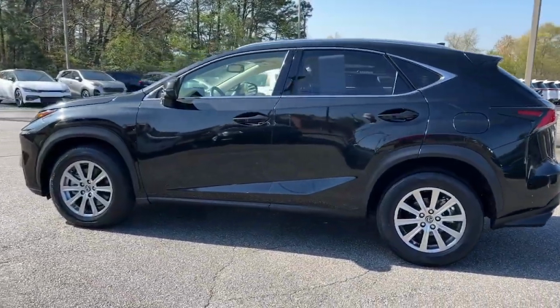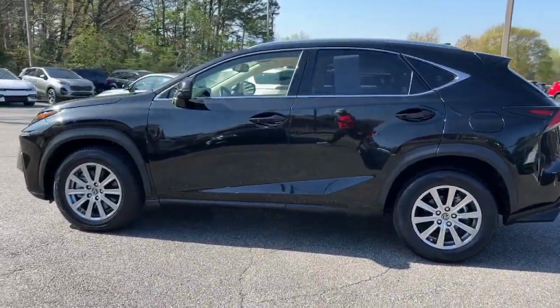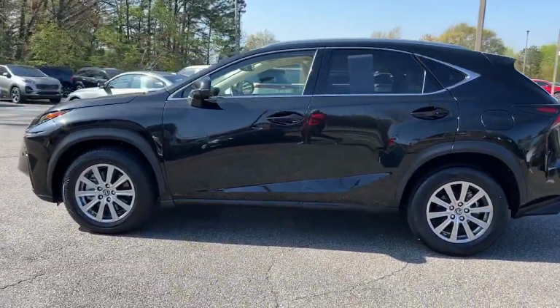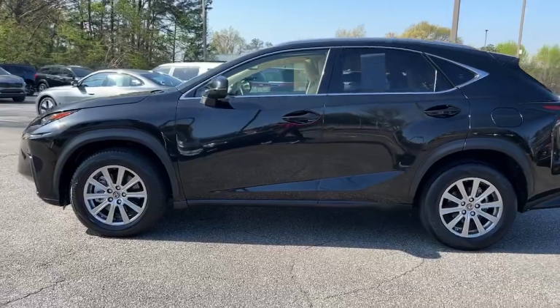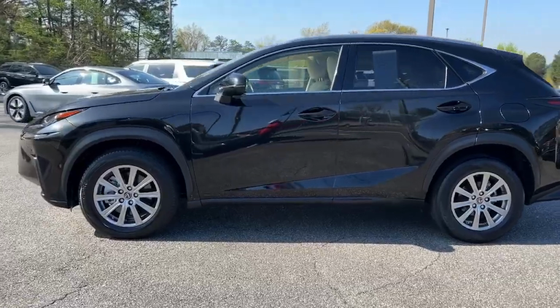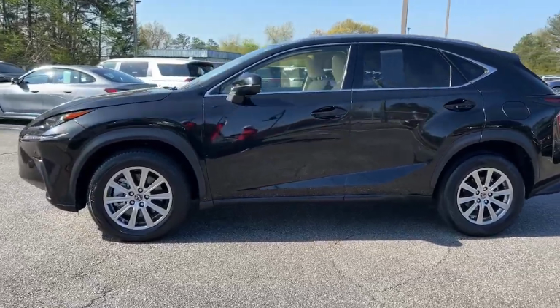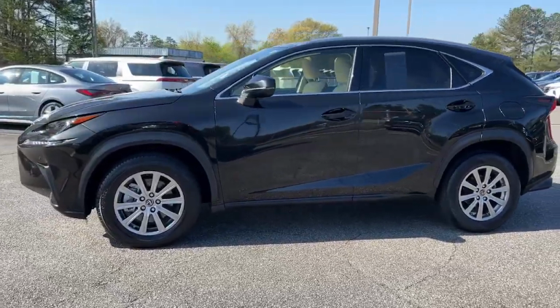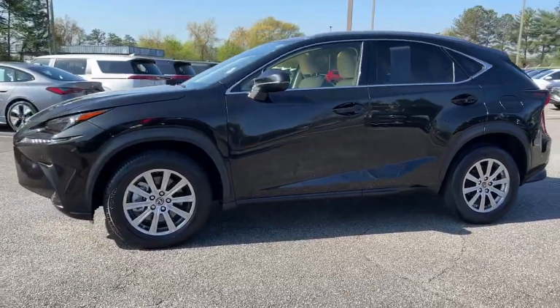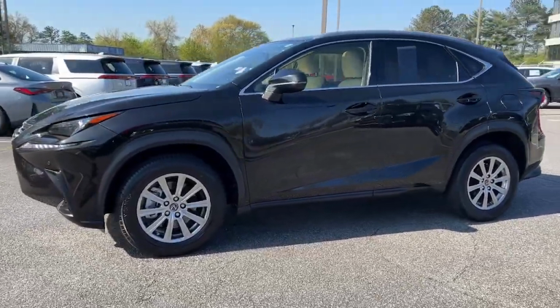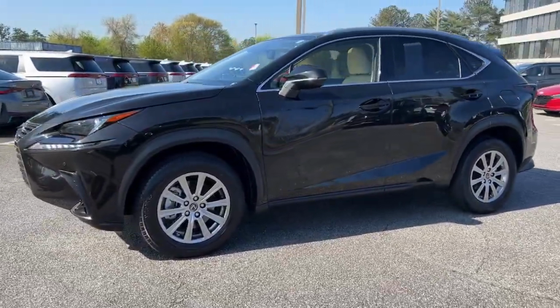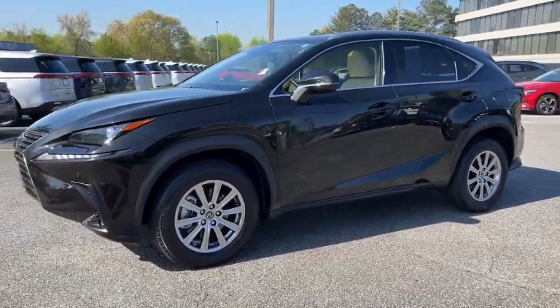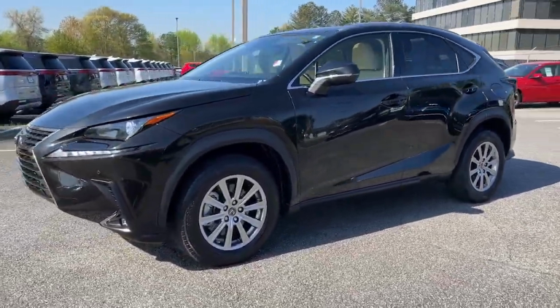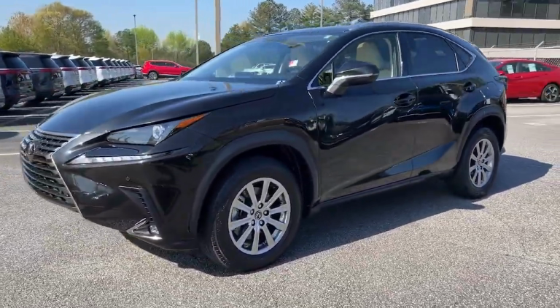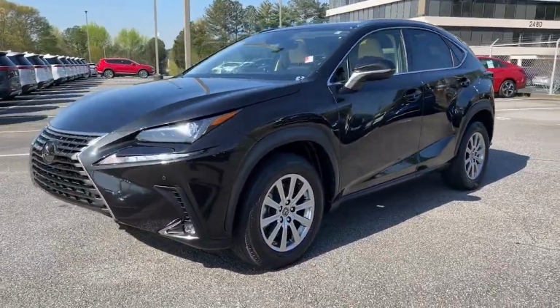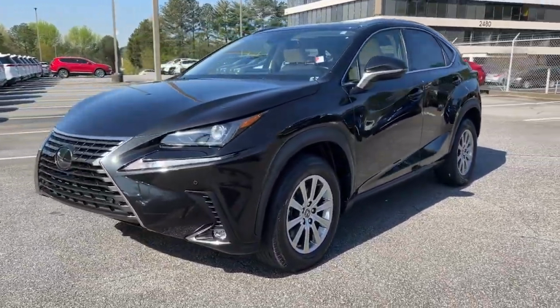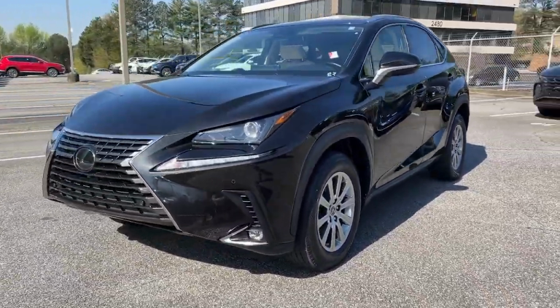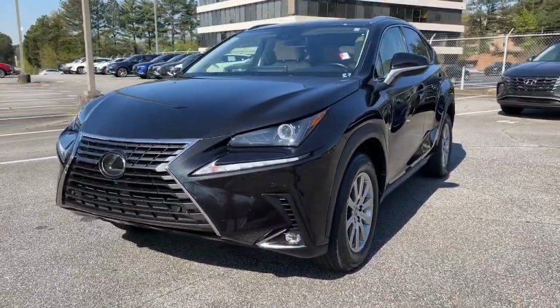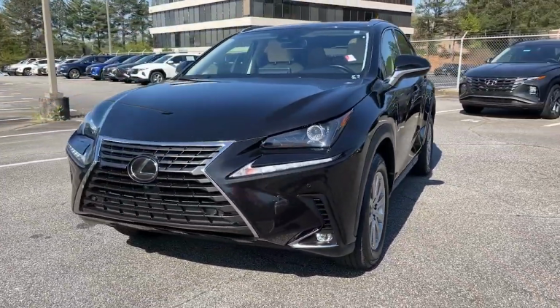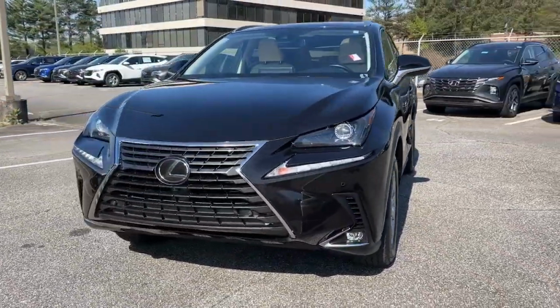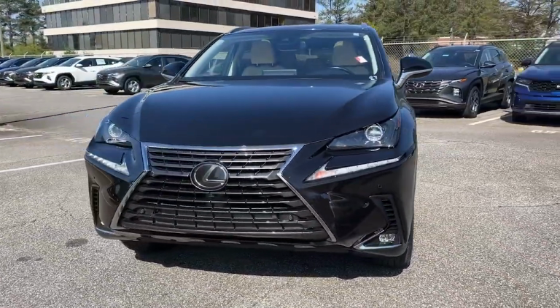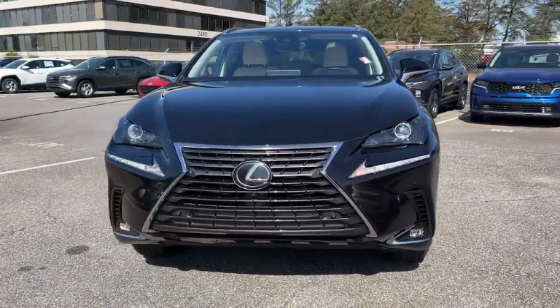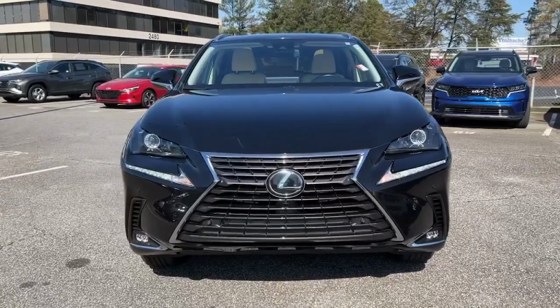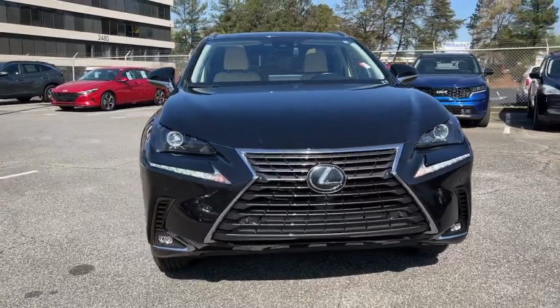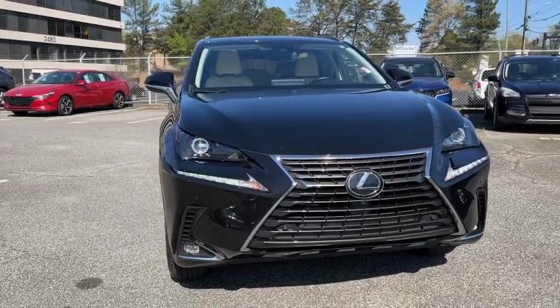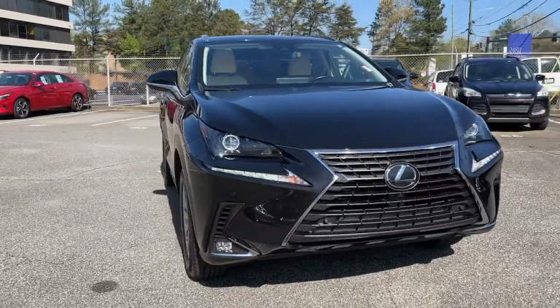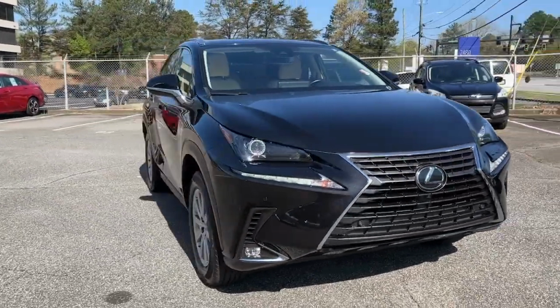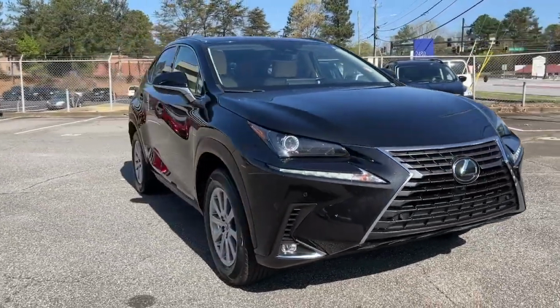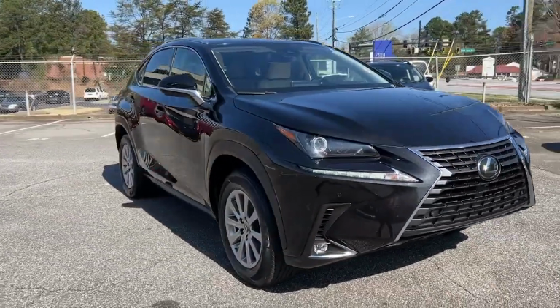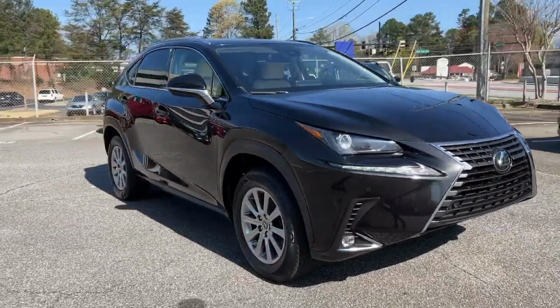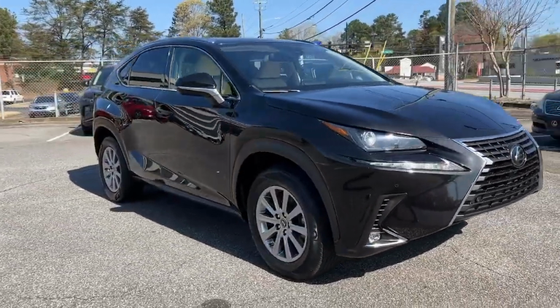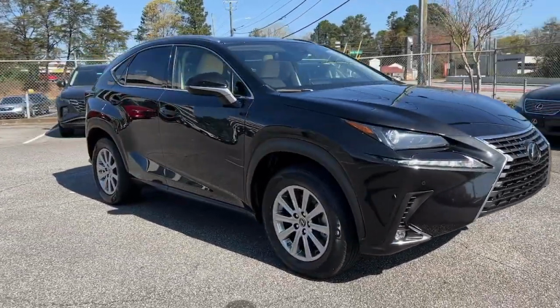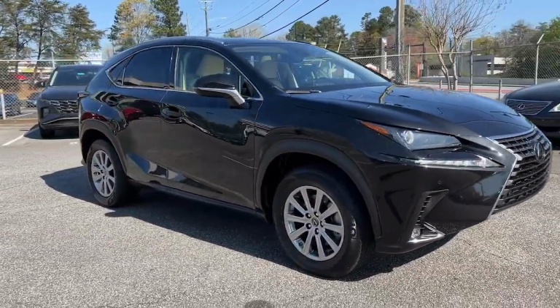Whether you're captivated by its upscale interior, effortless performance, suite of advanced safety tech, or all of the above, this sporty SUV will make your heart sing.